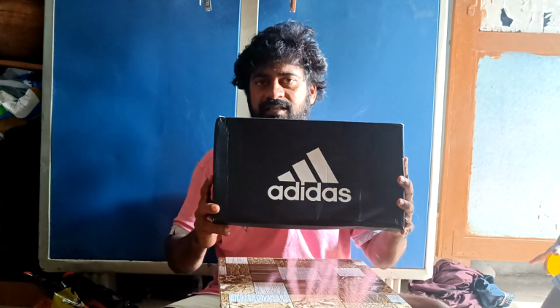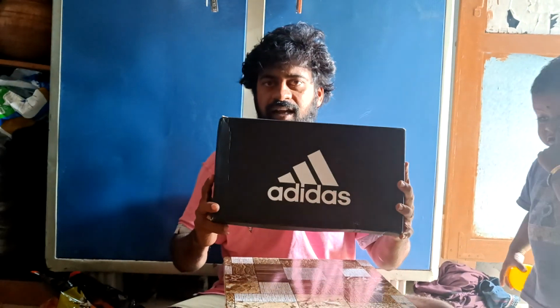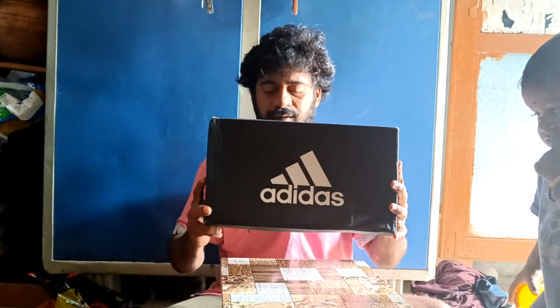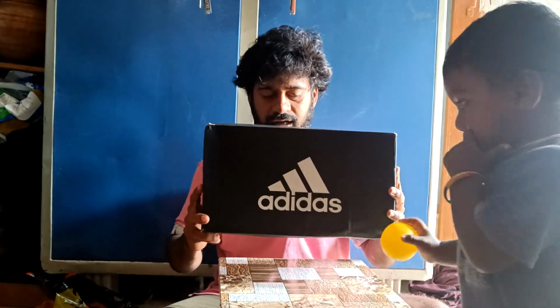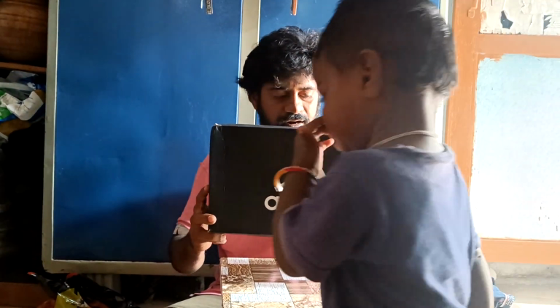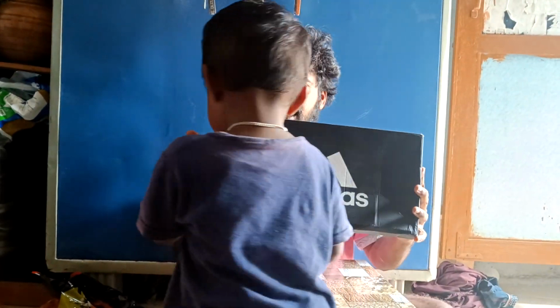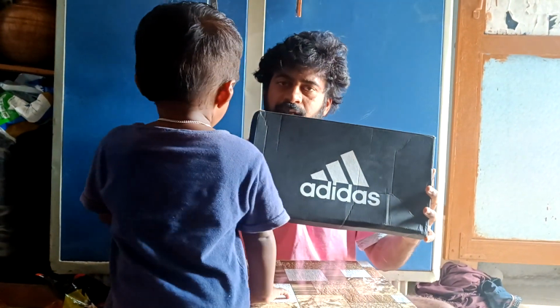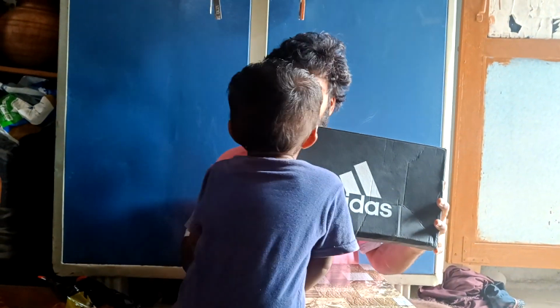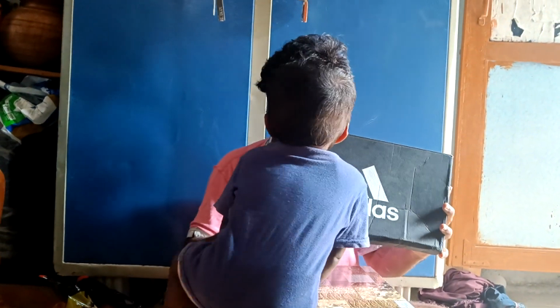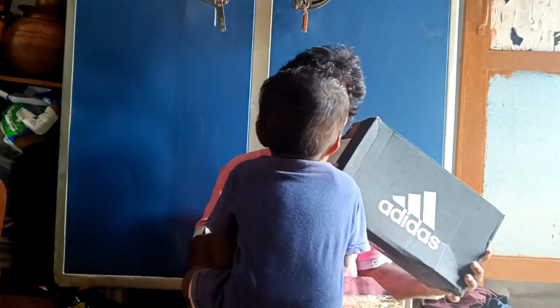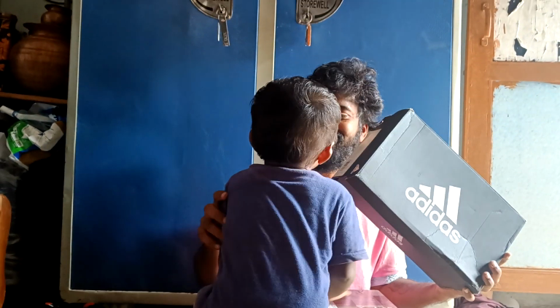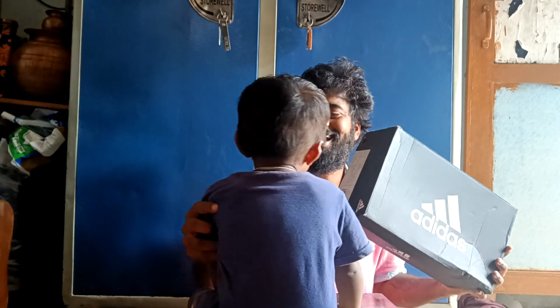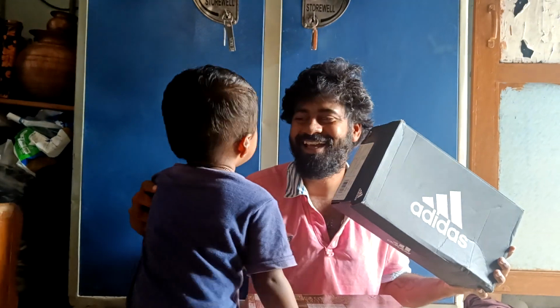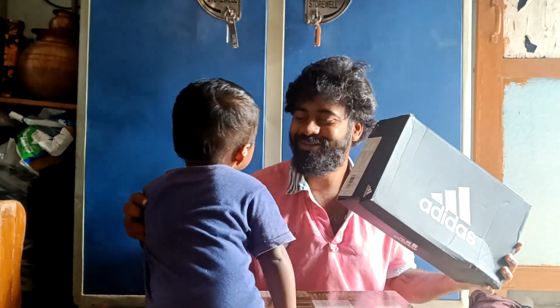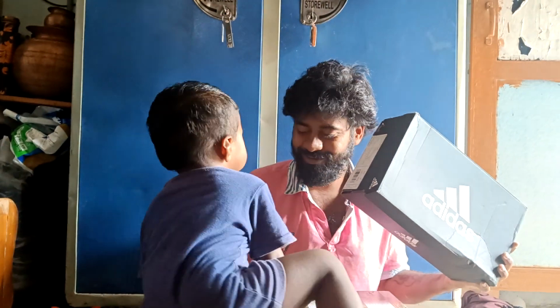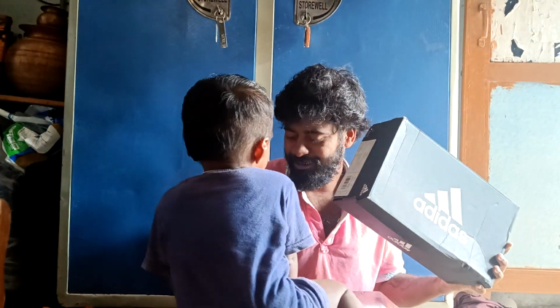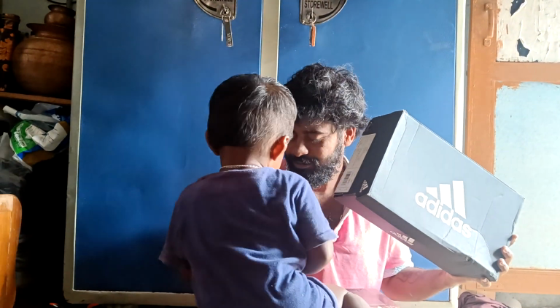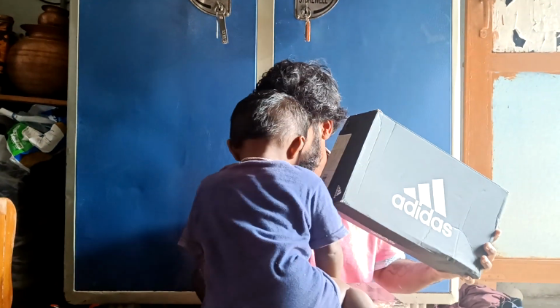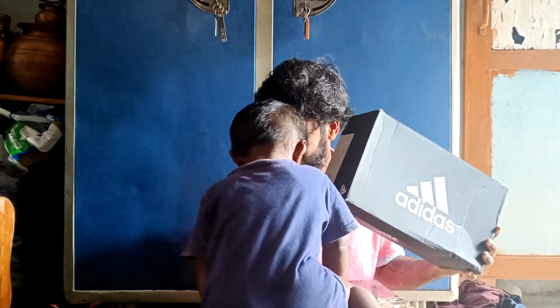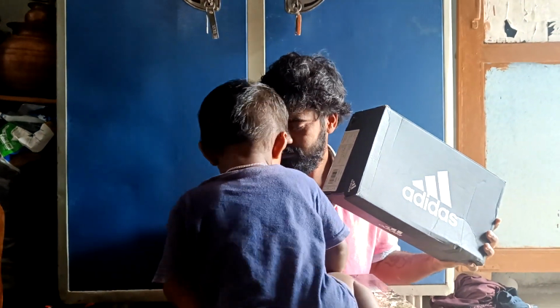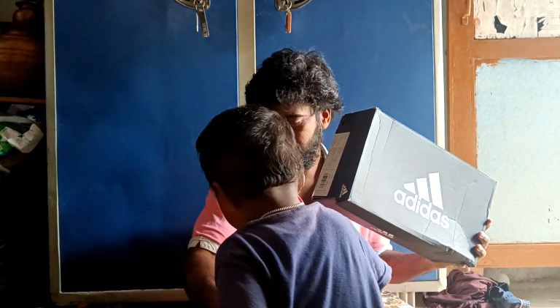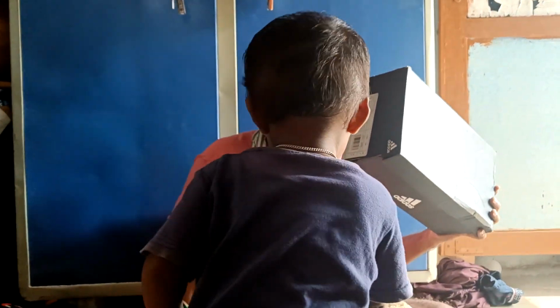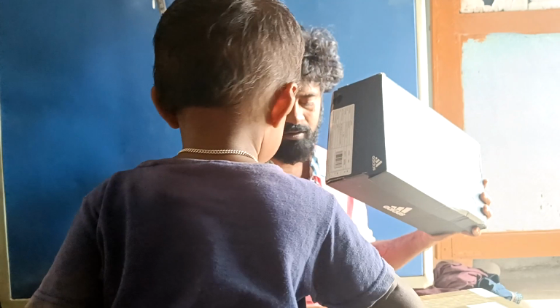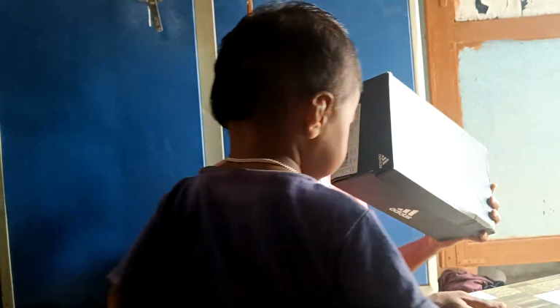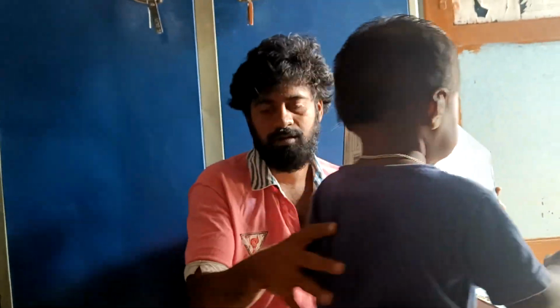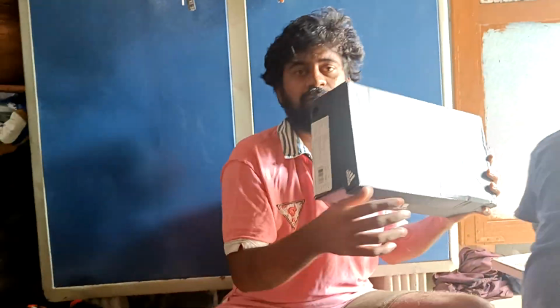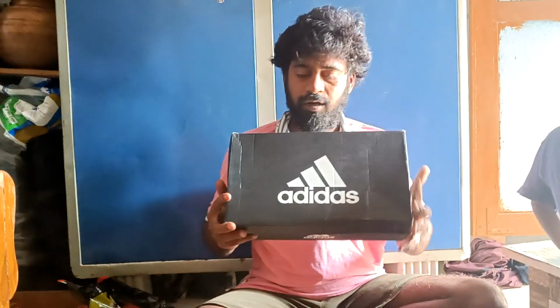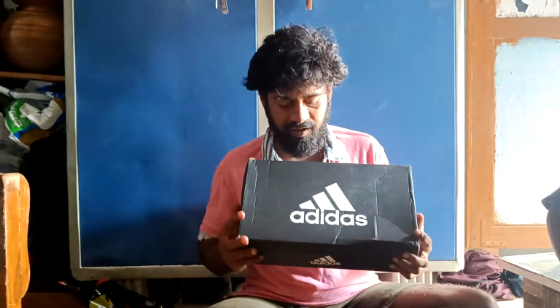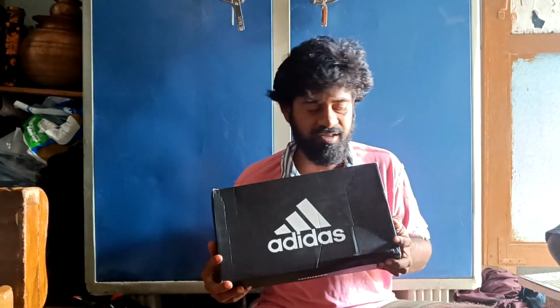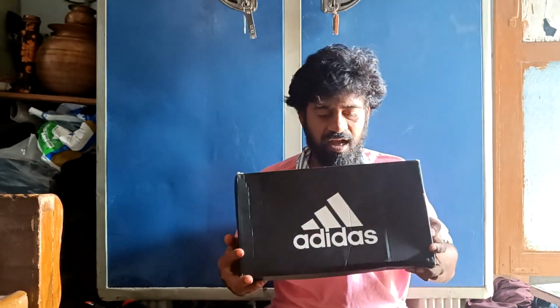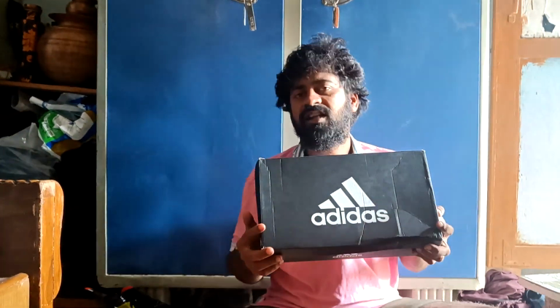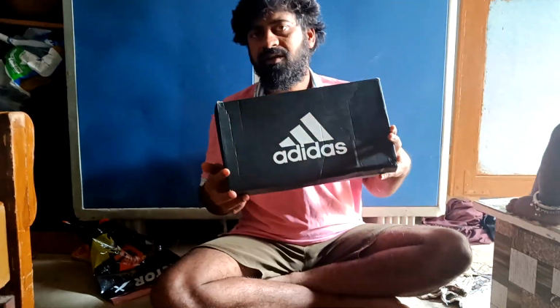Adidas is a cricket shoe. I will use the shoes. So, Adidas is a cricket shoe.